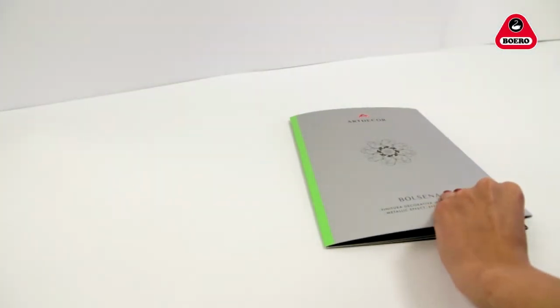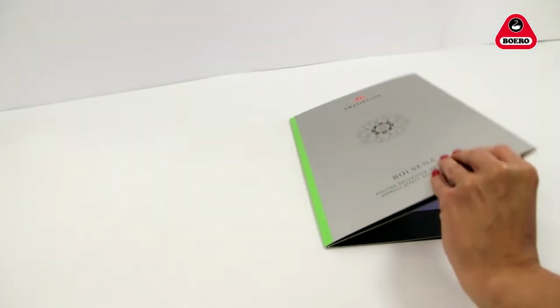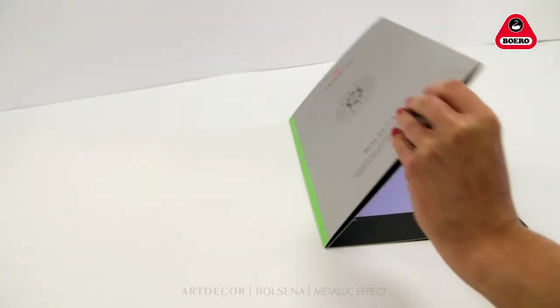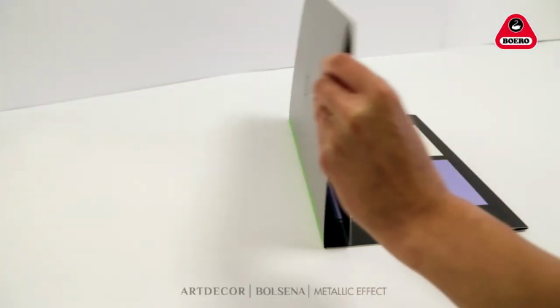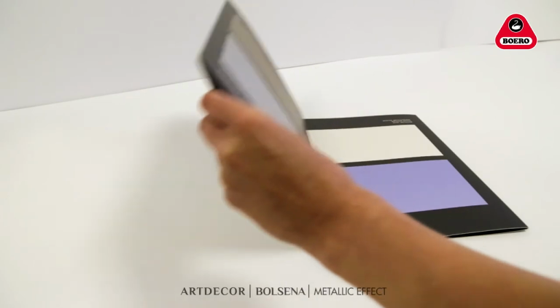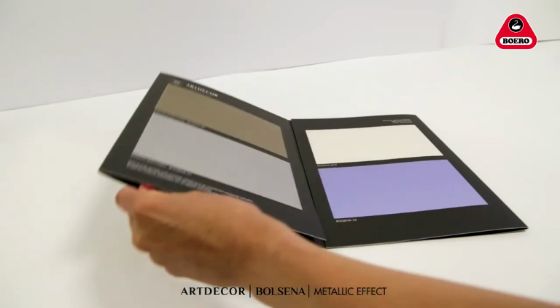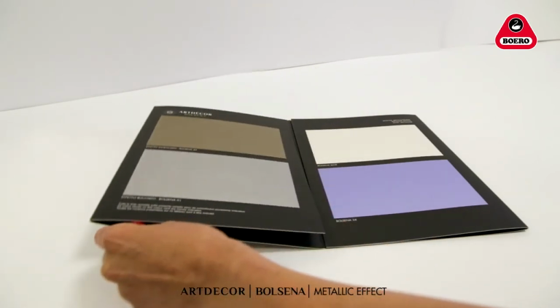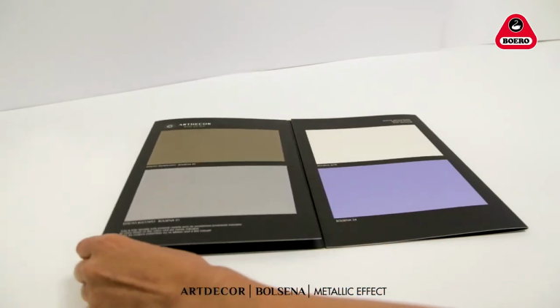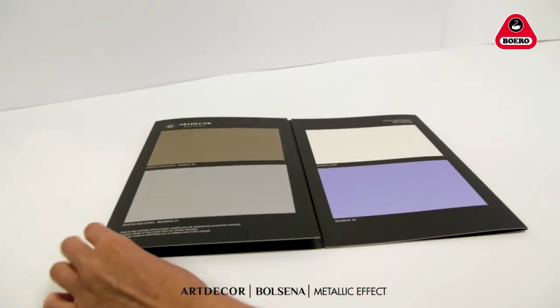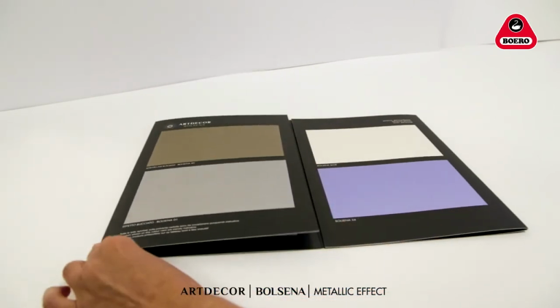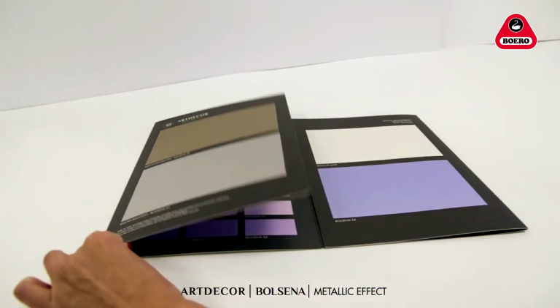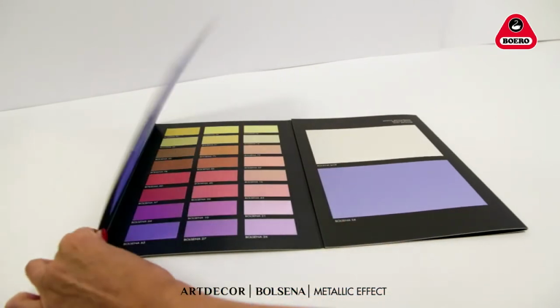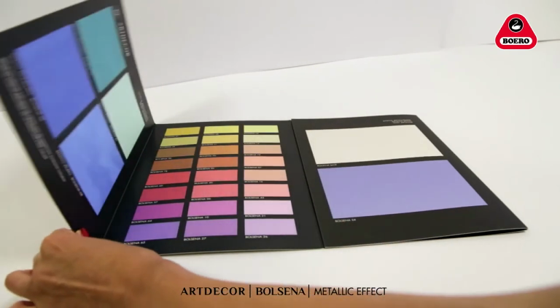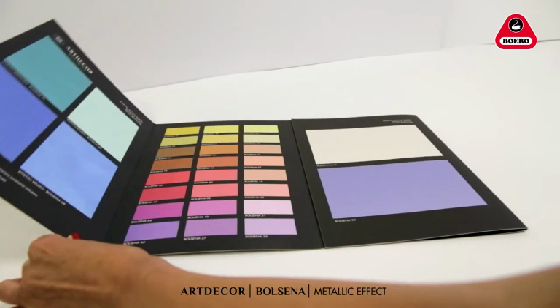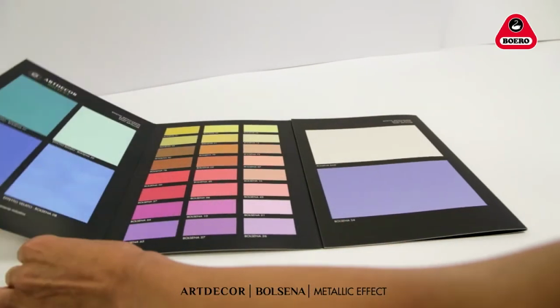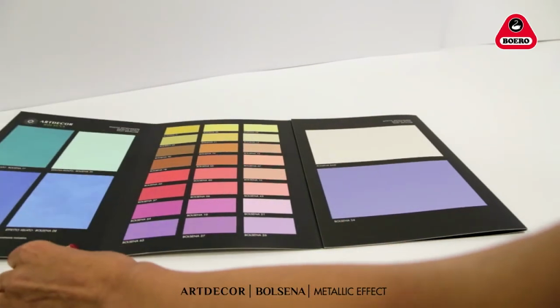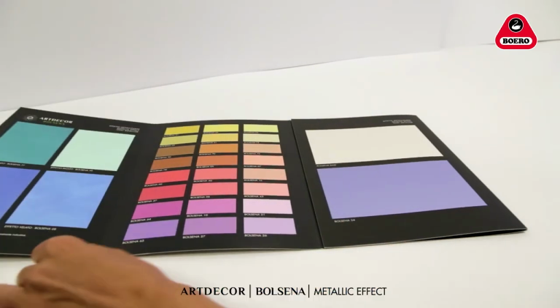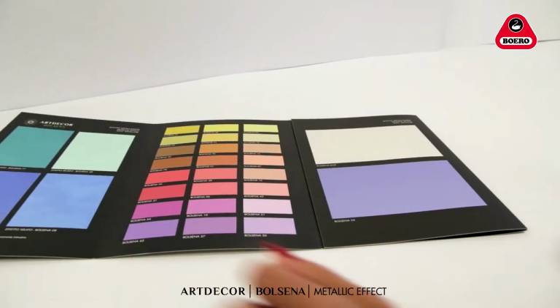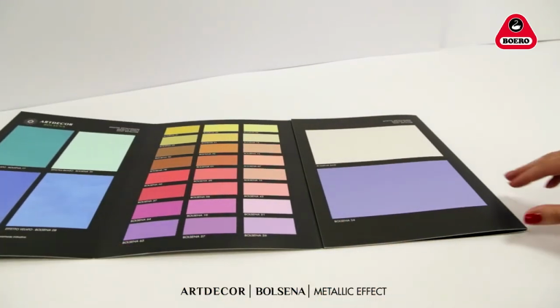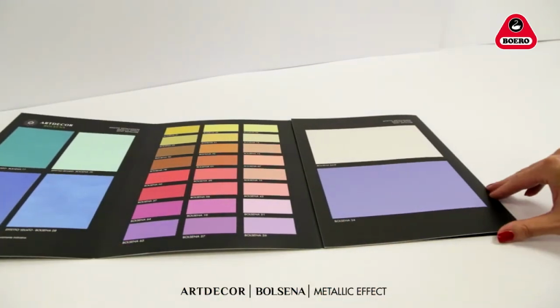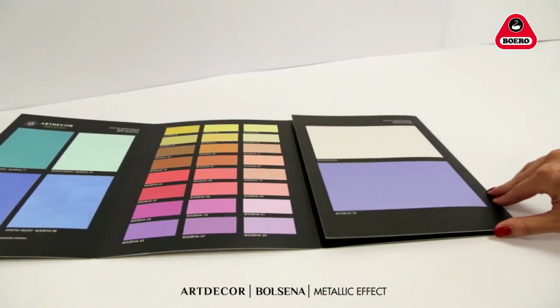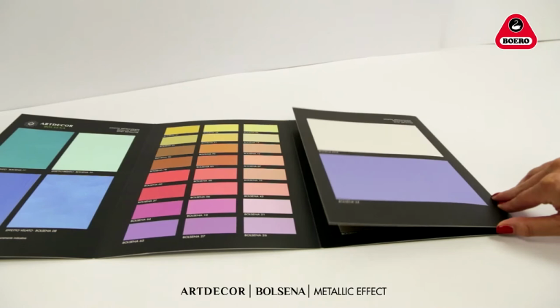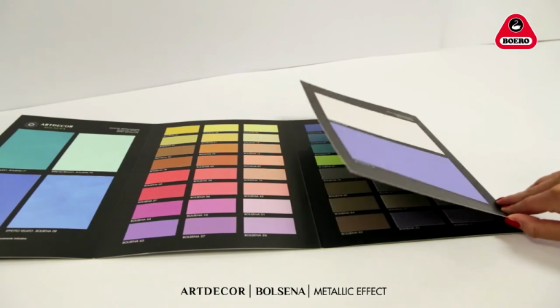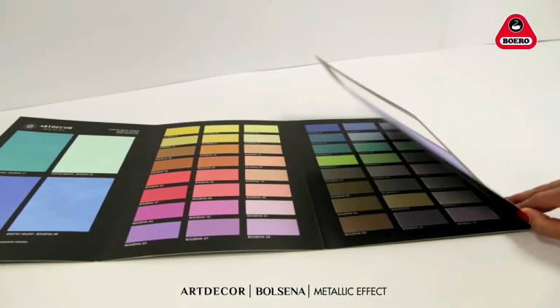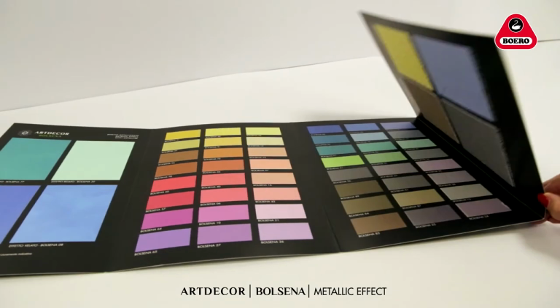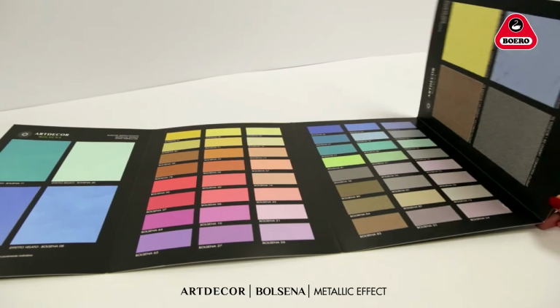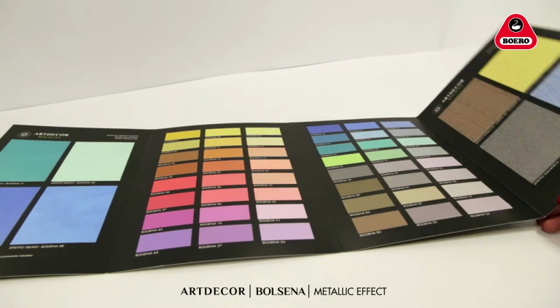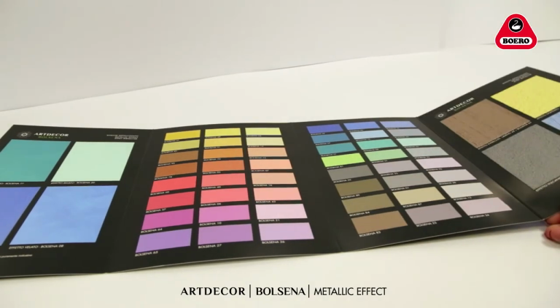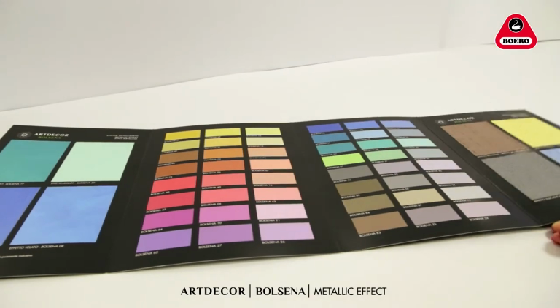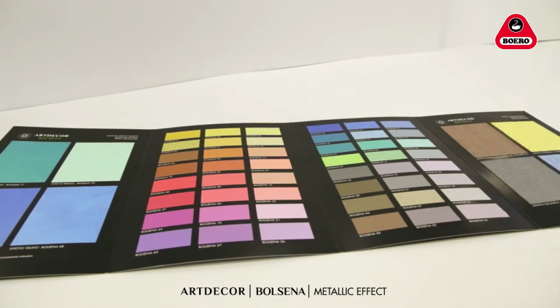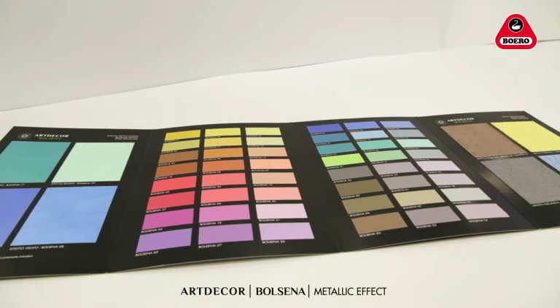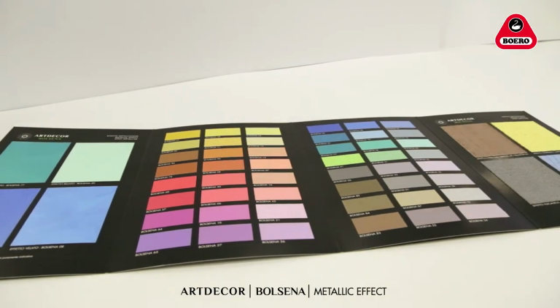Ask your chosen retail store to check our color cards and the range of available Bolsena effects: orange peel effect, spatula effect, combed effect.